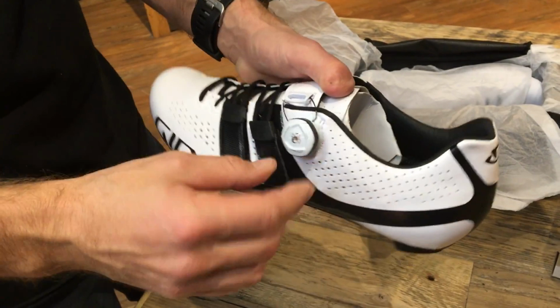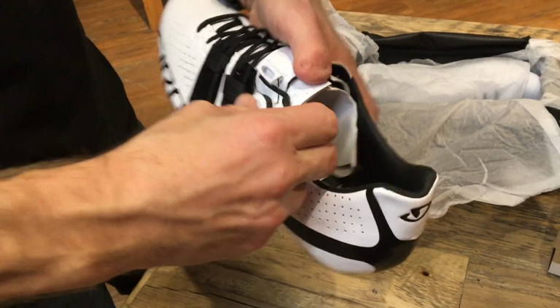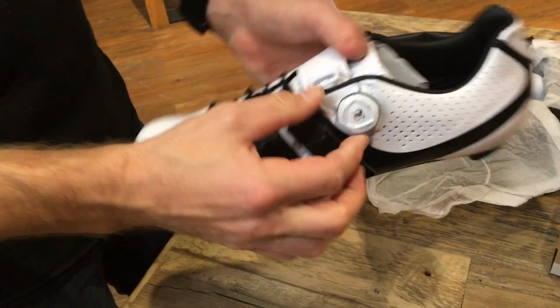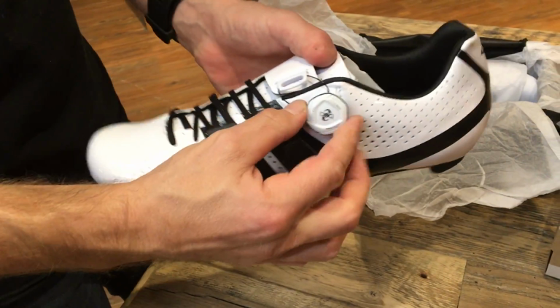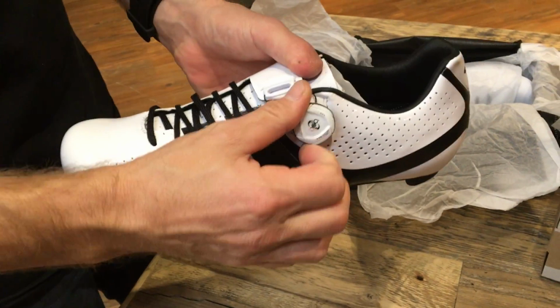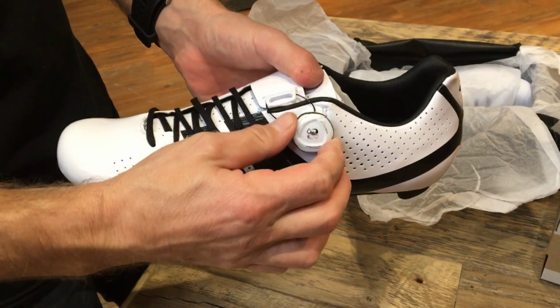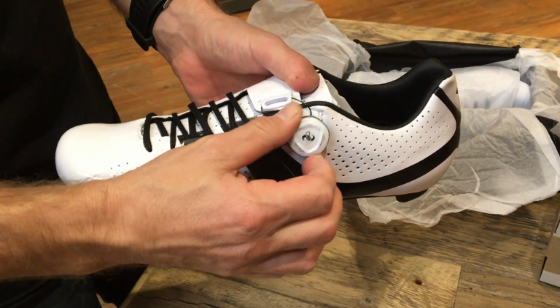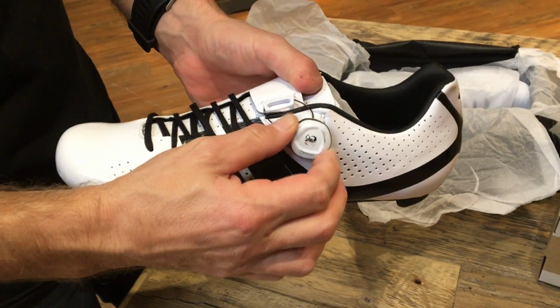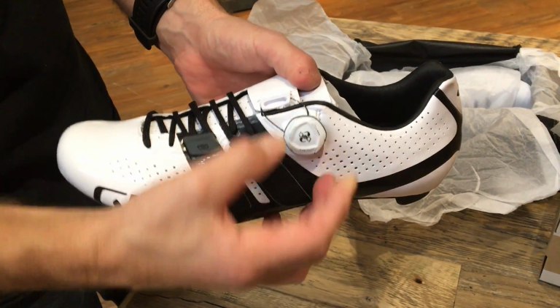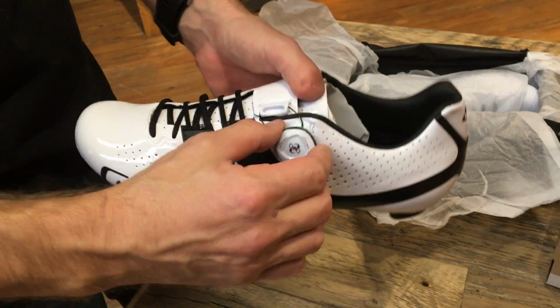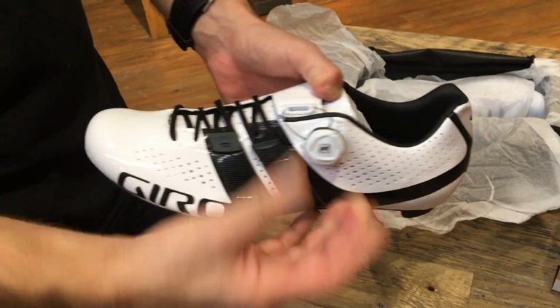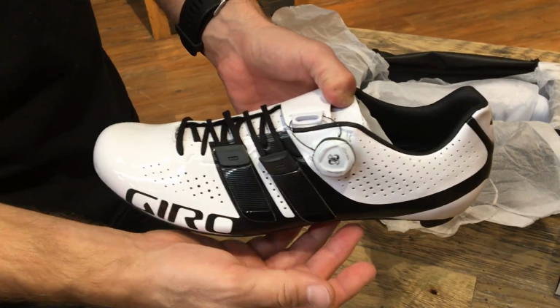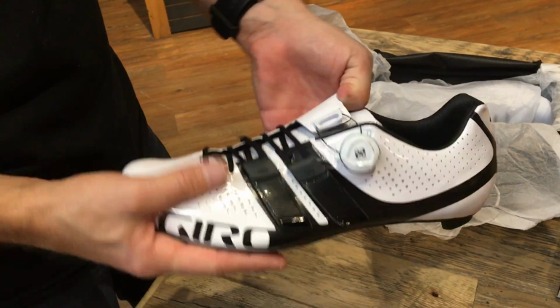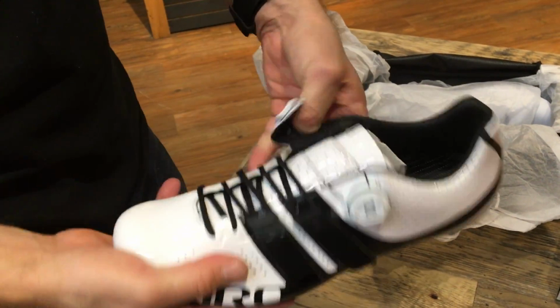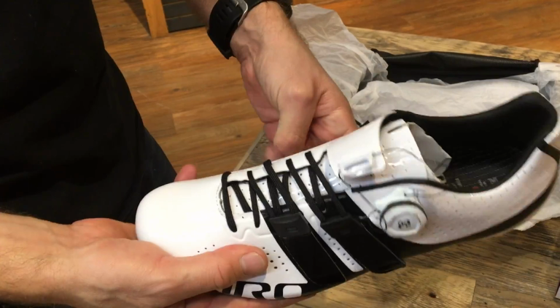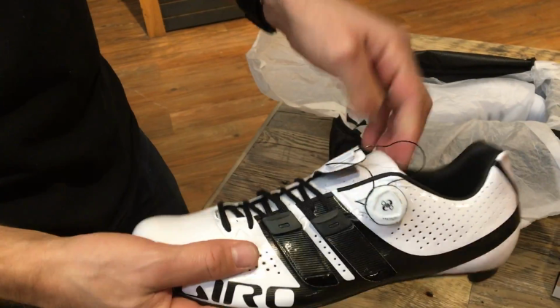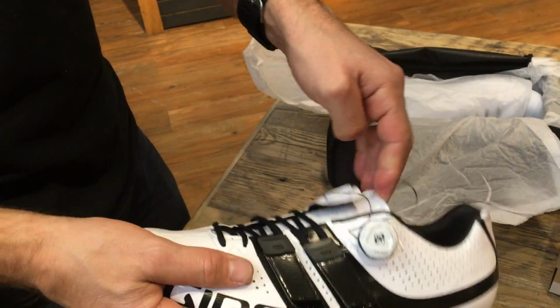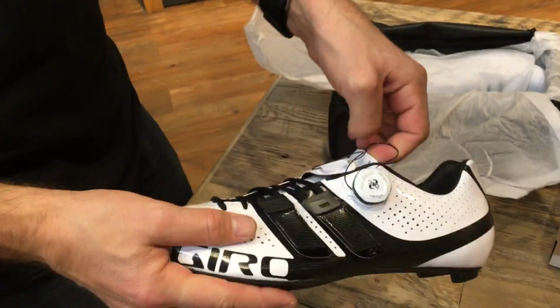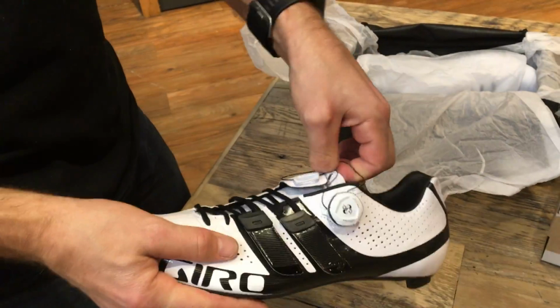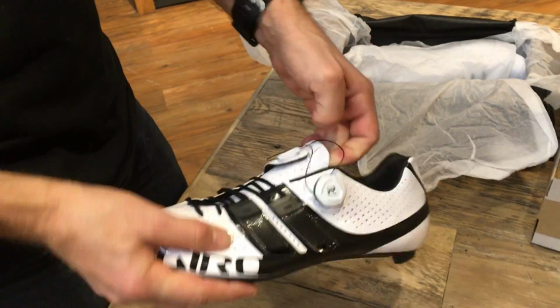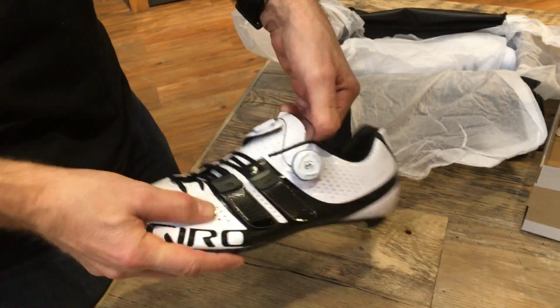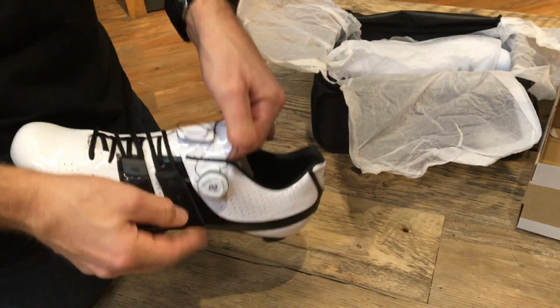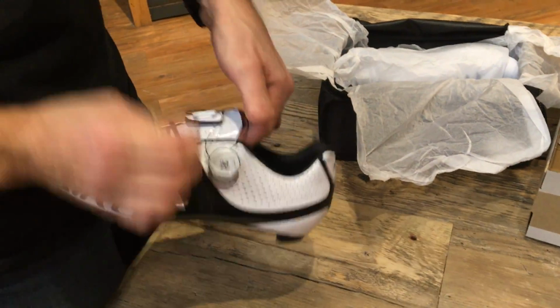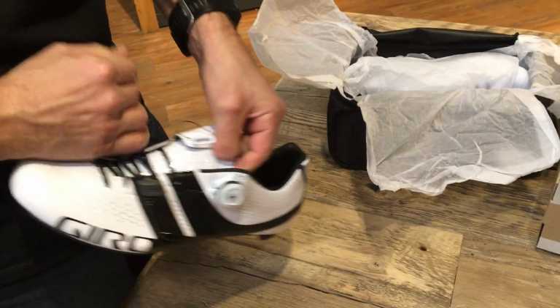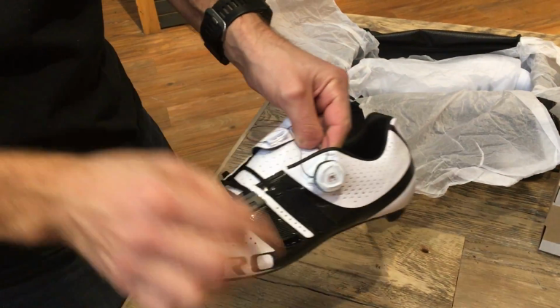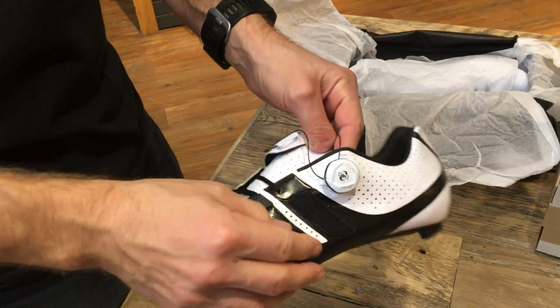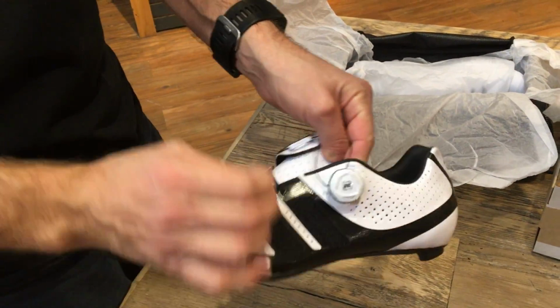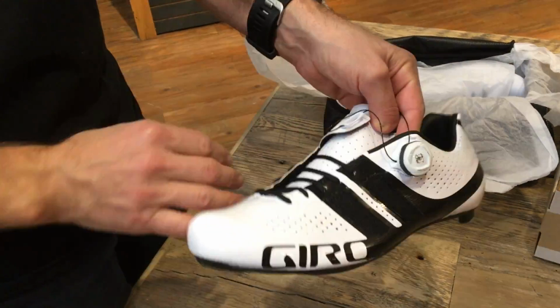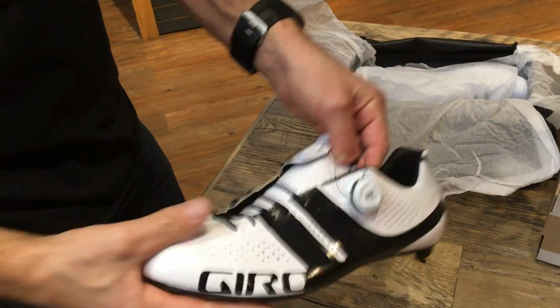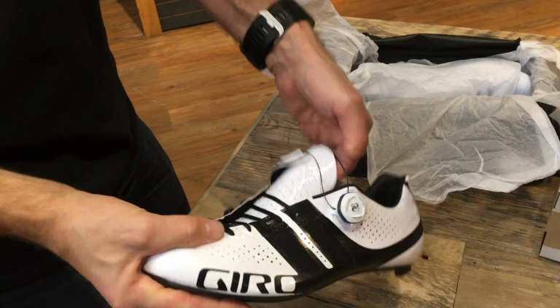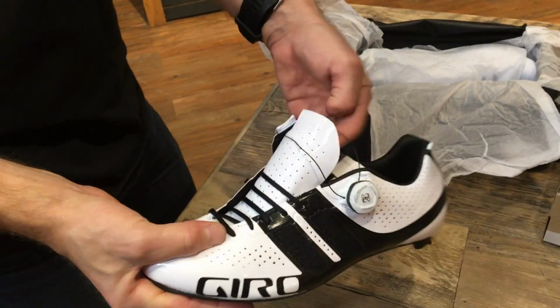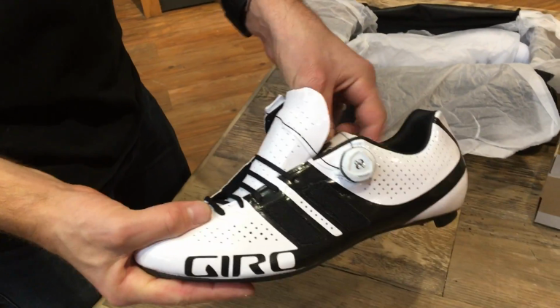You have that dual-turn BOA — loosen and tighten, full release there. It's fully open. Let's open the shoe up and see what the inside looks like. I'll show you the insole.